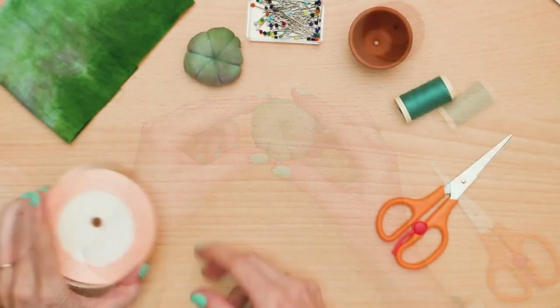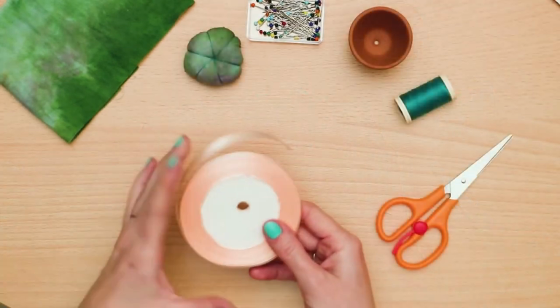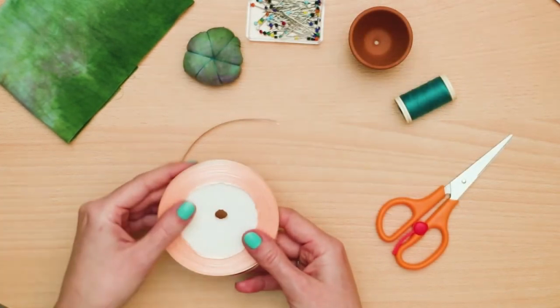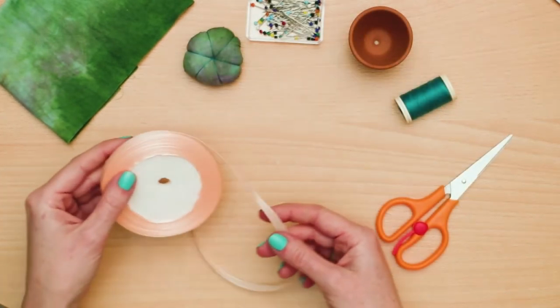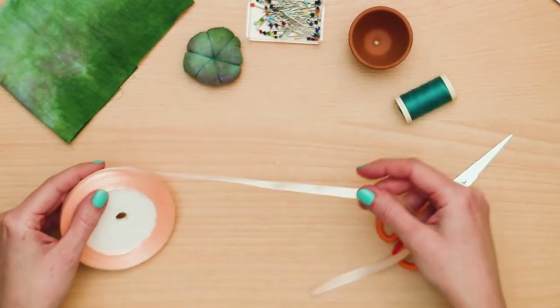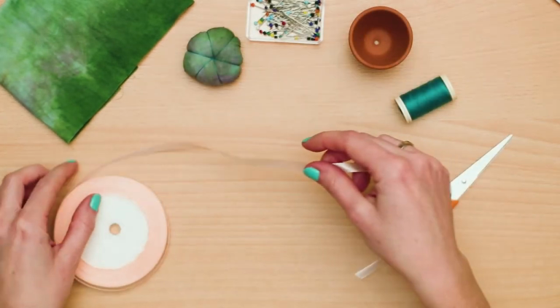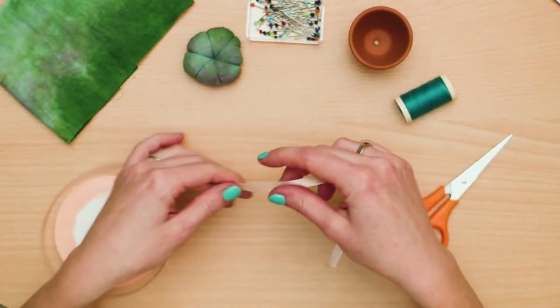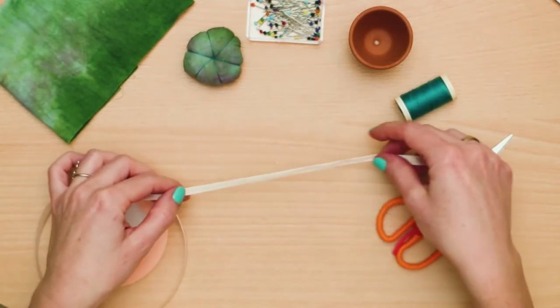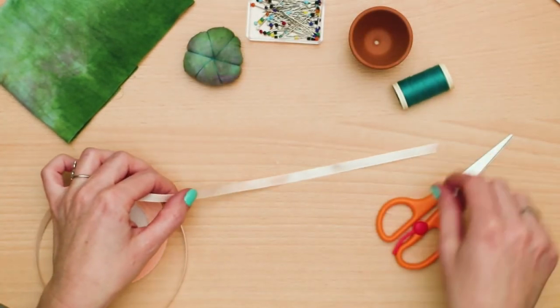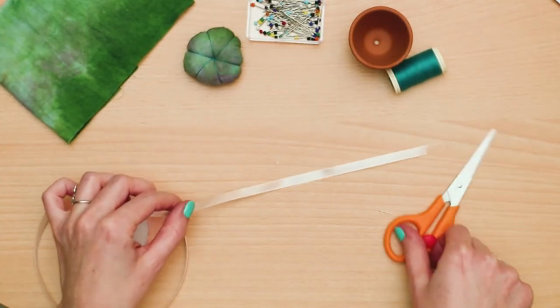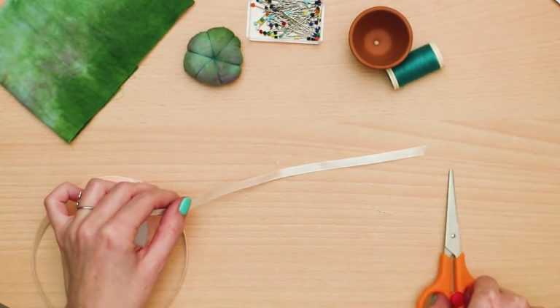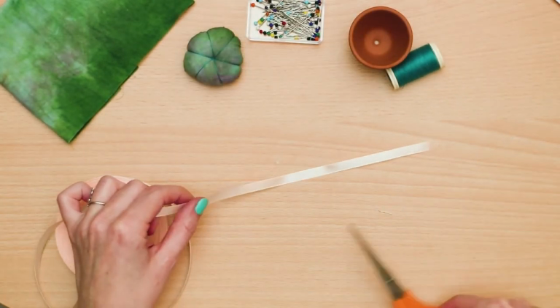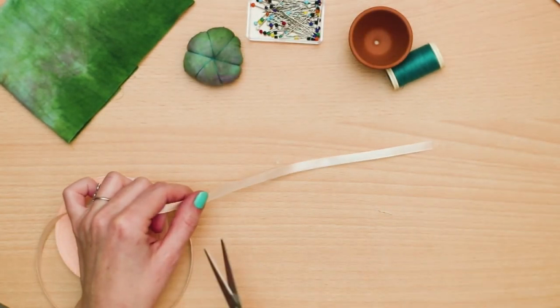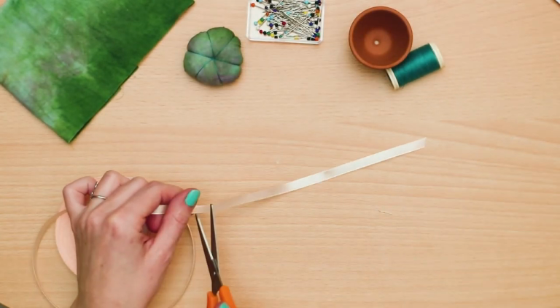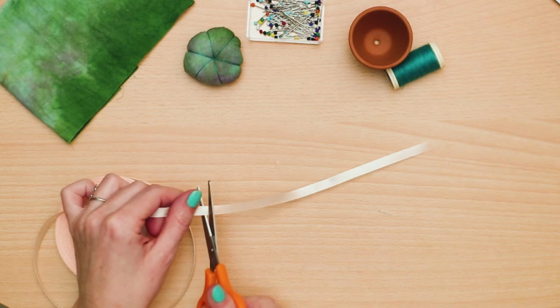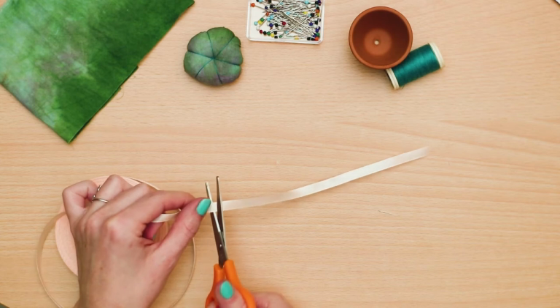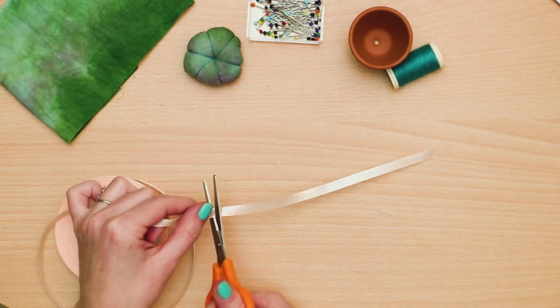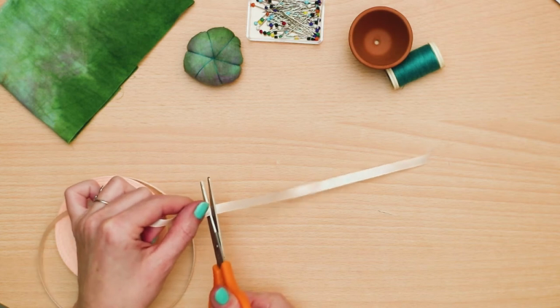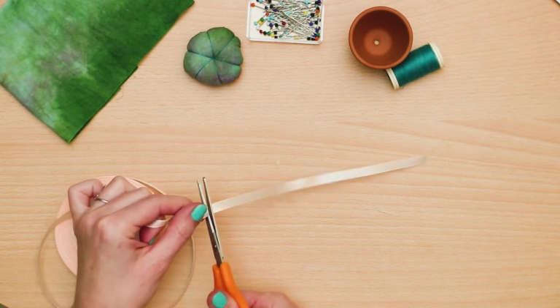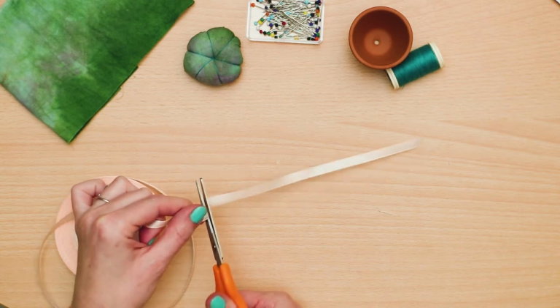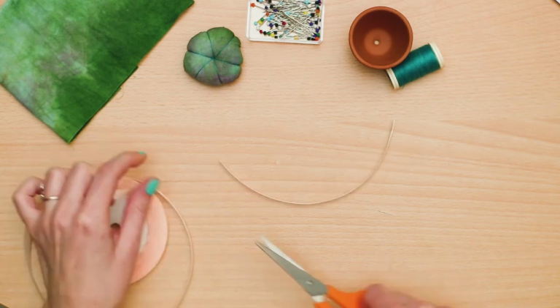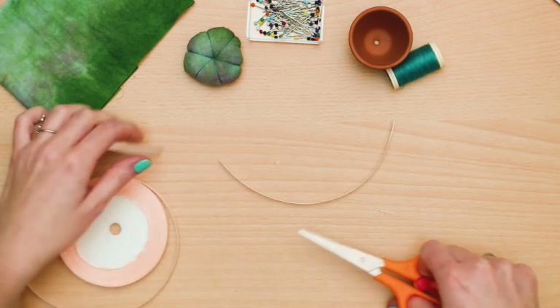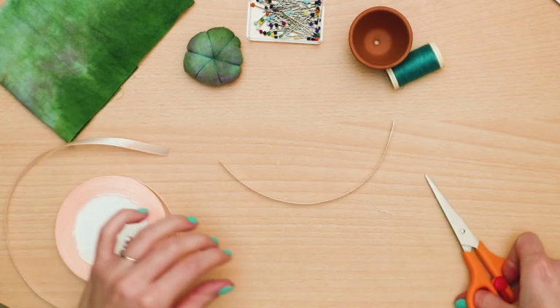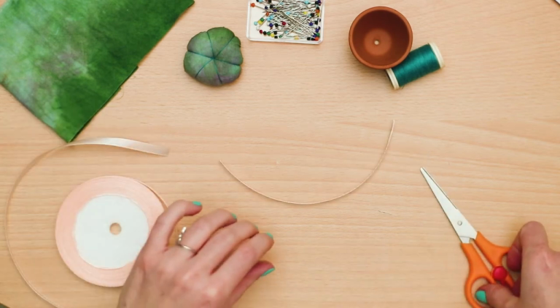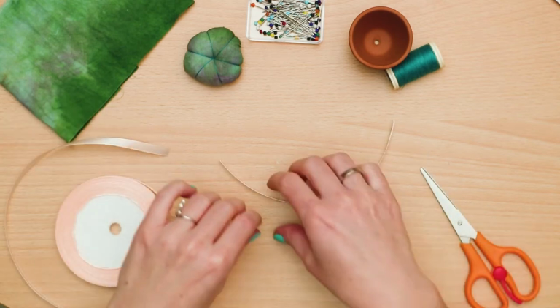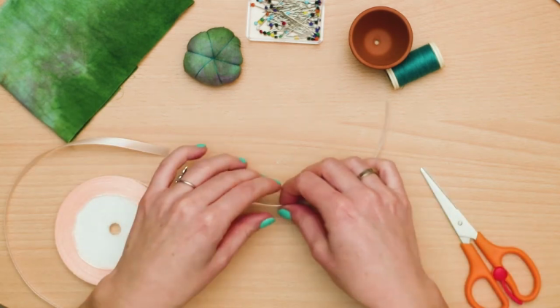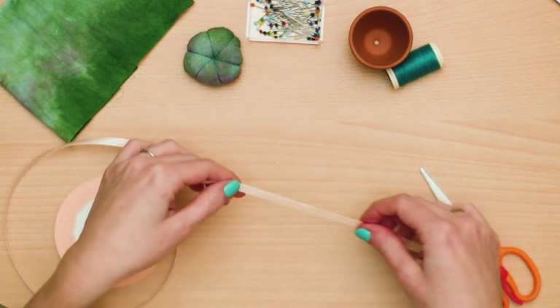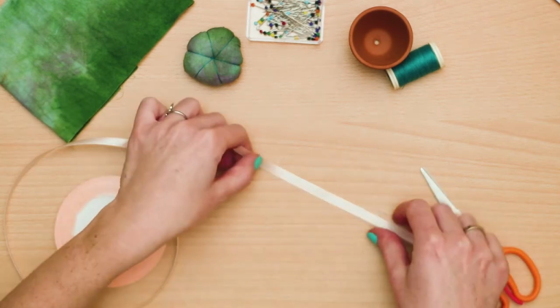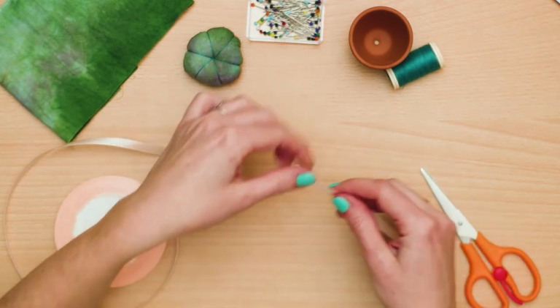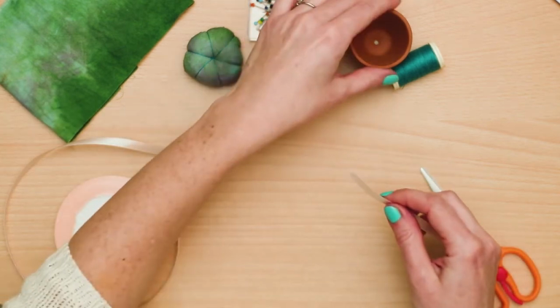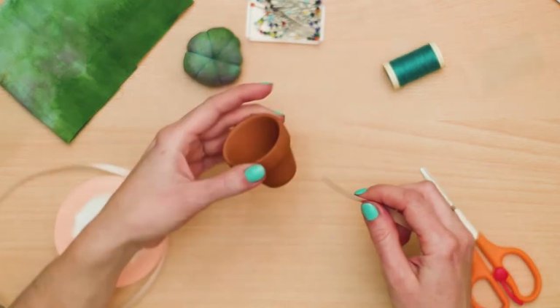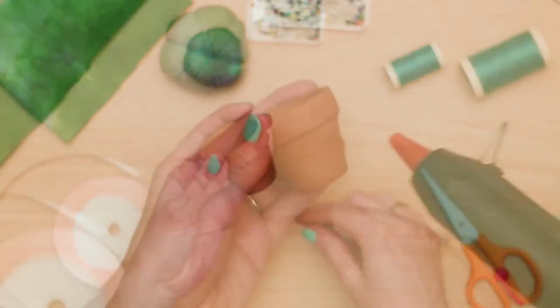To make the pot cute, you can stick a little ribbon around the pot and glue it in place. You can also draw cute shapes on the pot if you like.